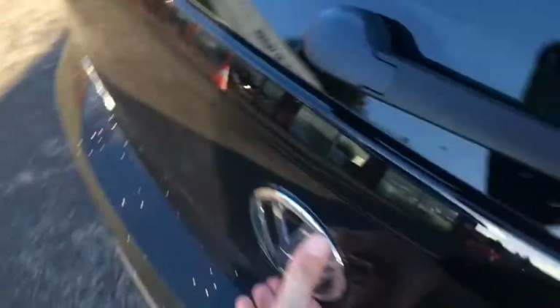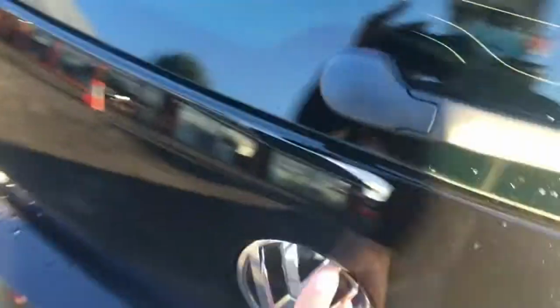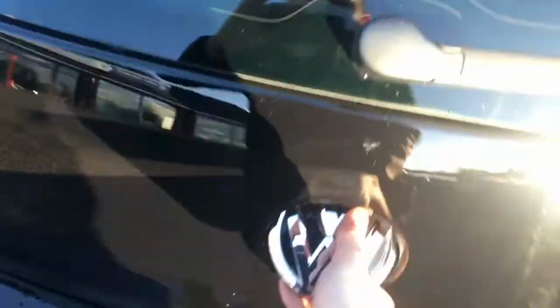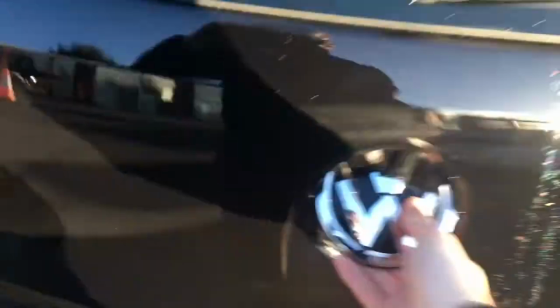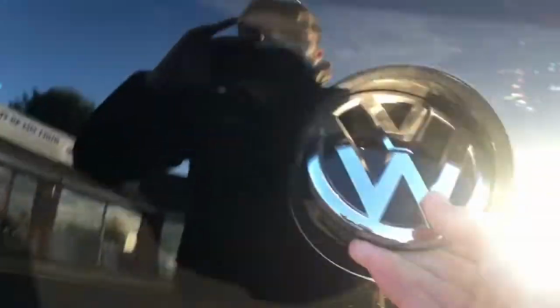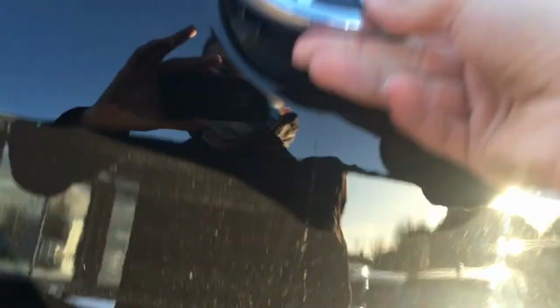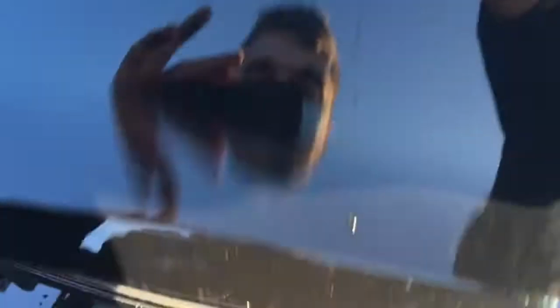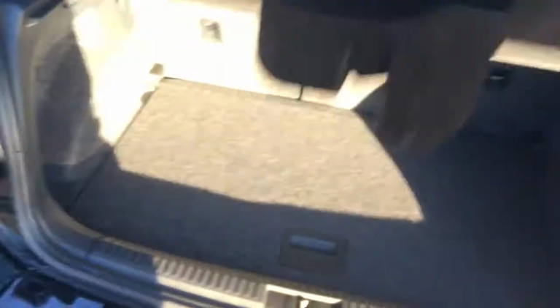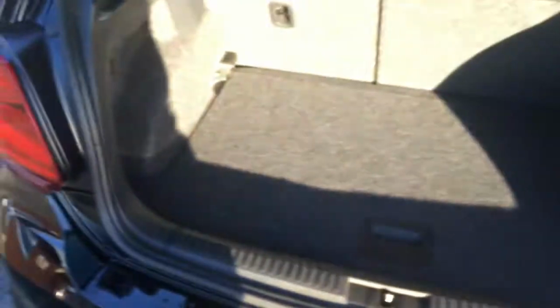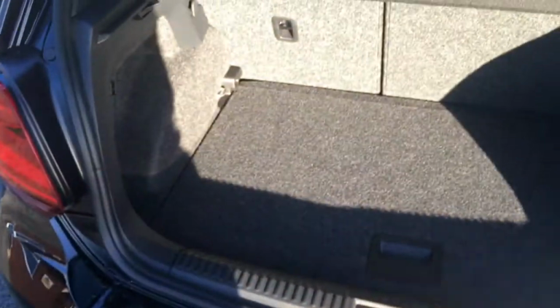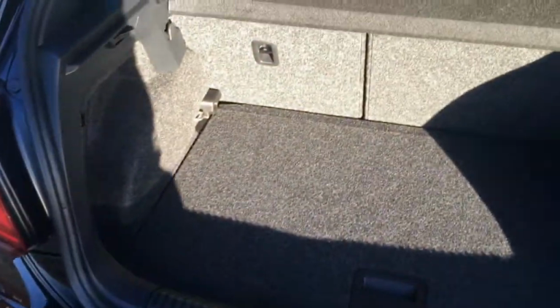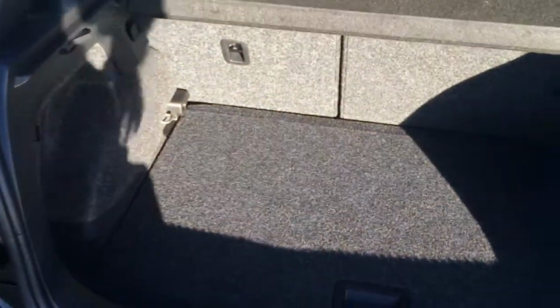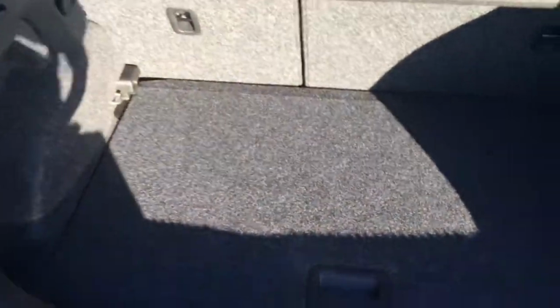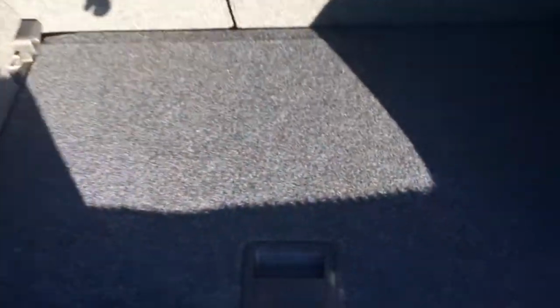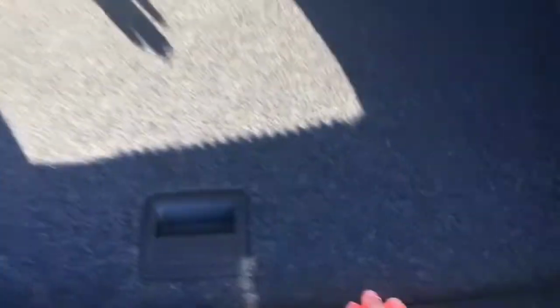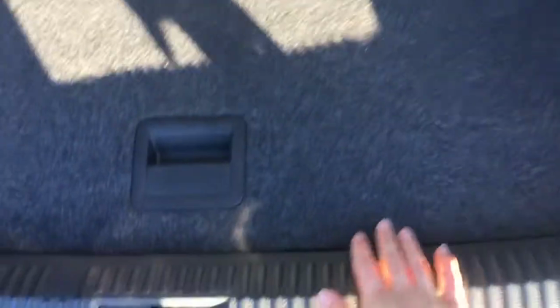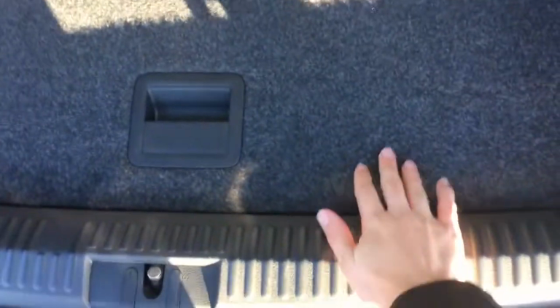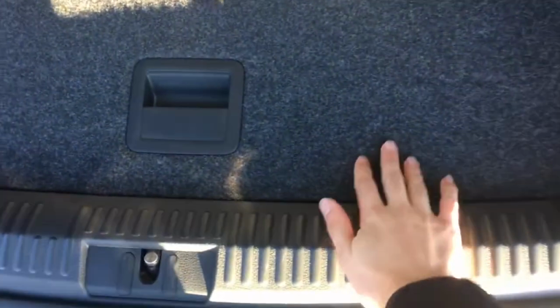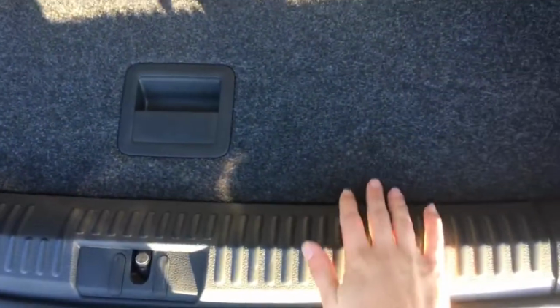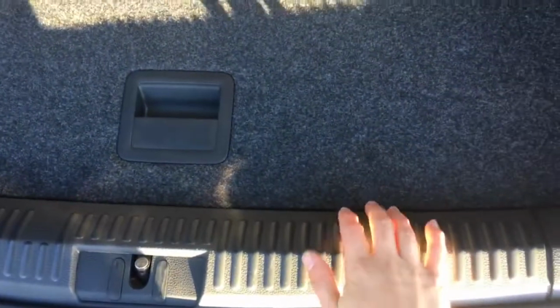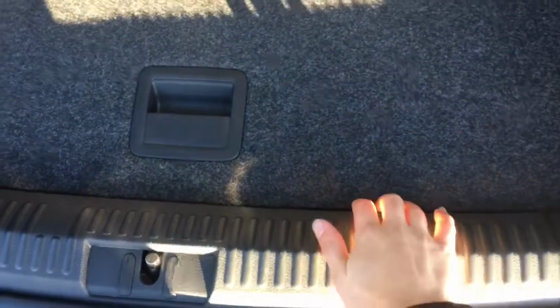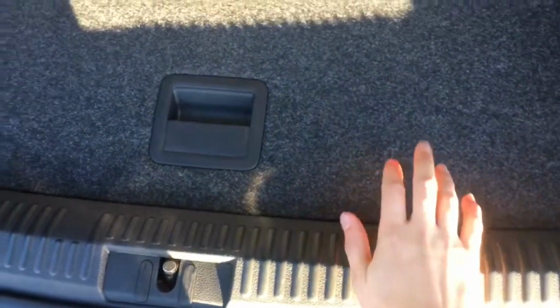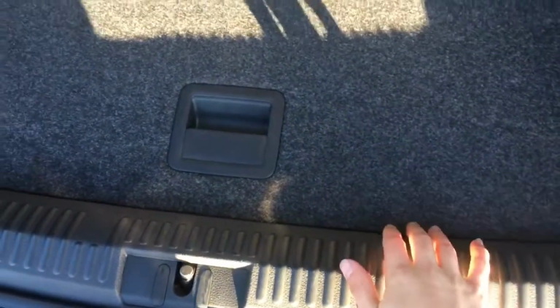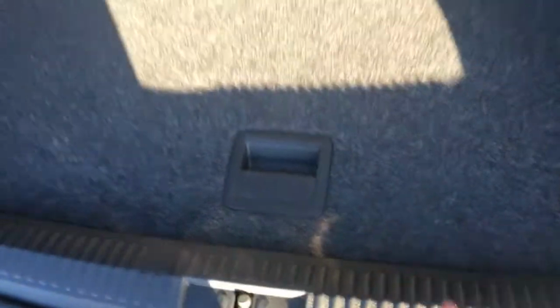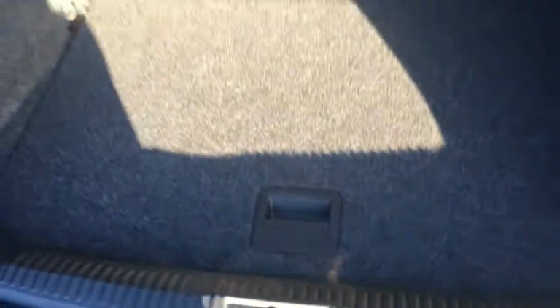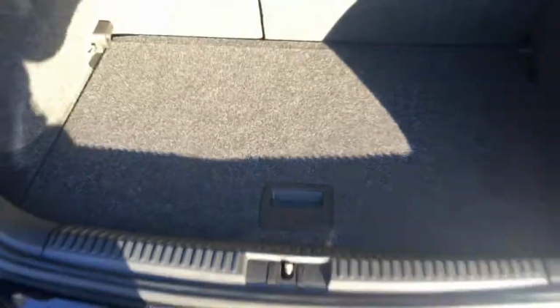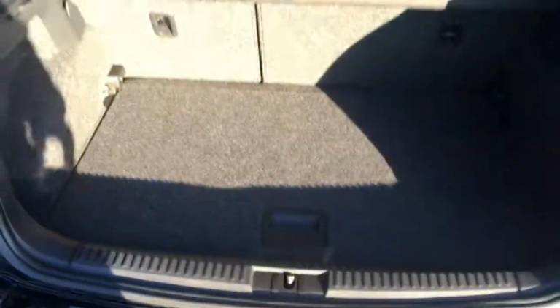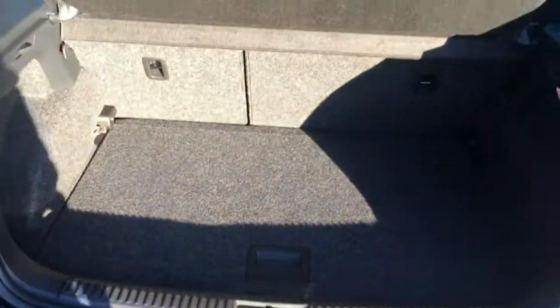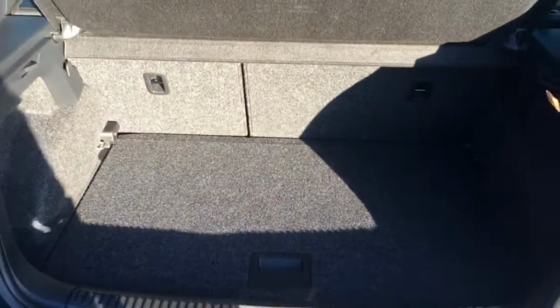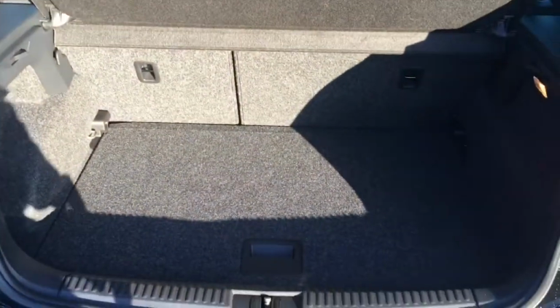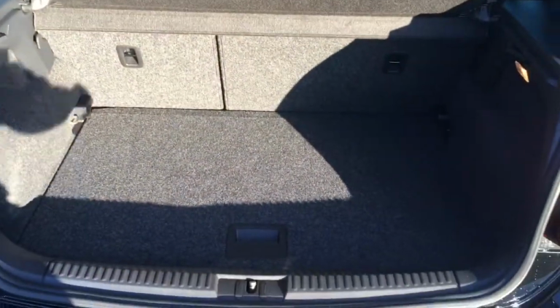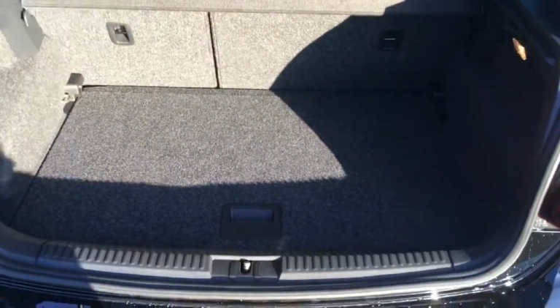We have a look at the boot space. We've got a boot floor that doesn't give you too much of a load lip, so it's nice and easy to slide in heavier objects.